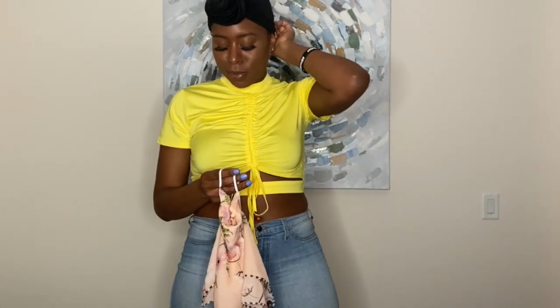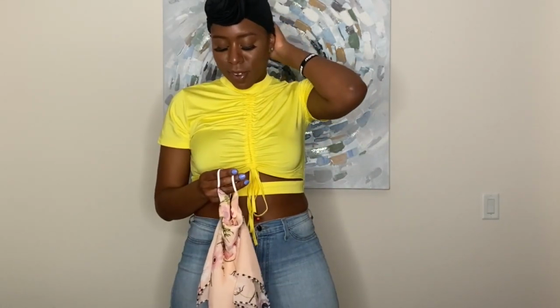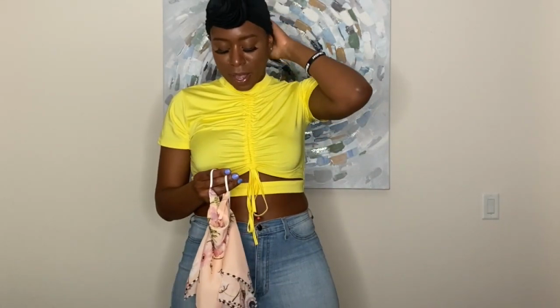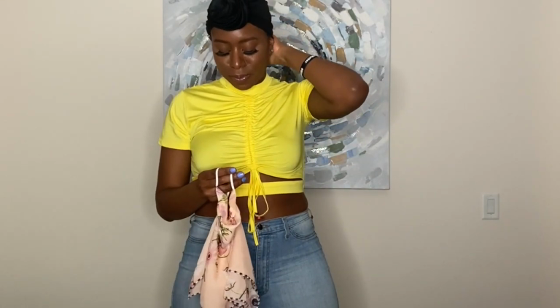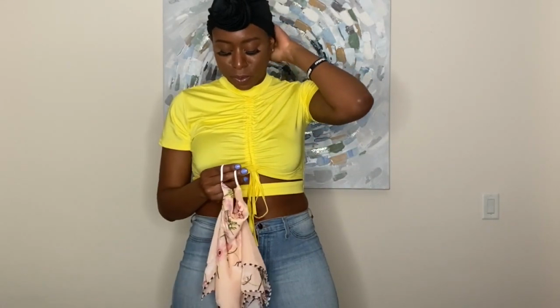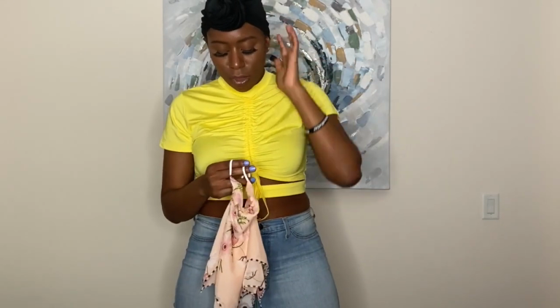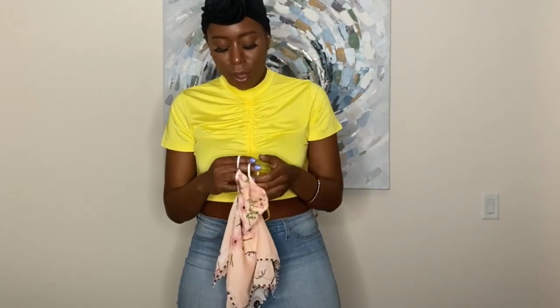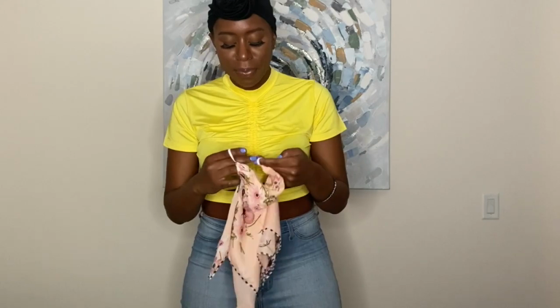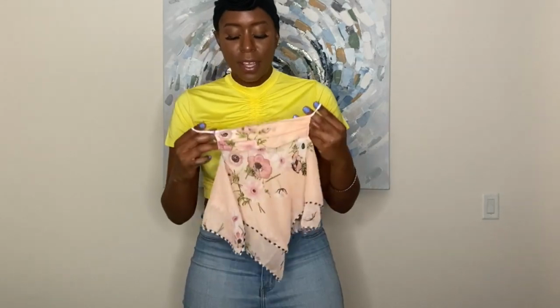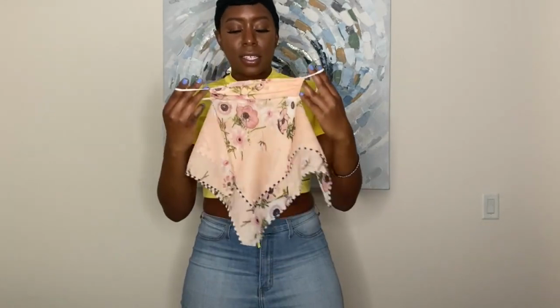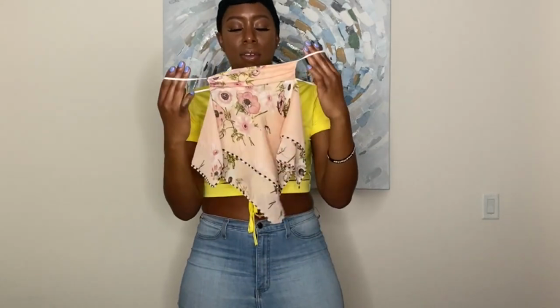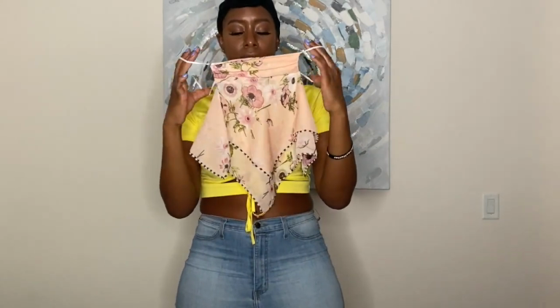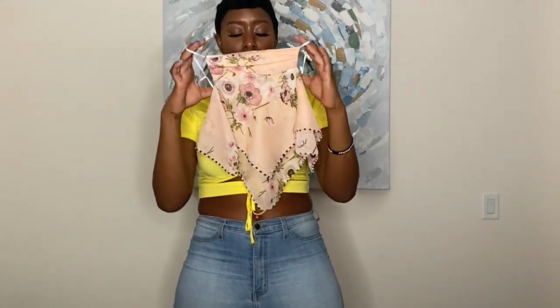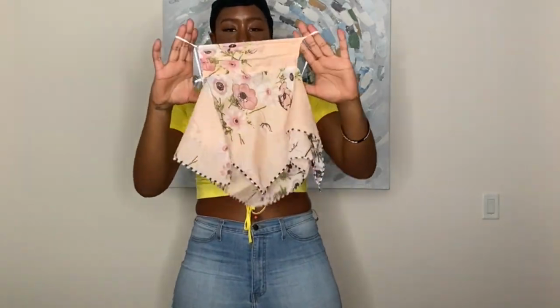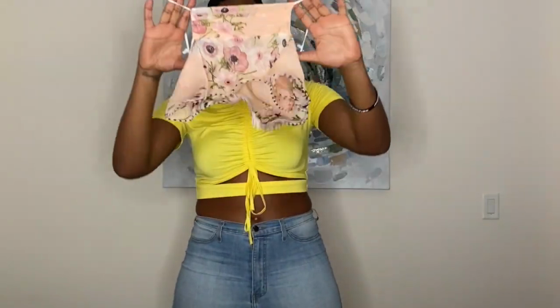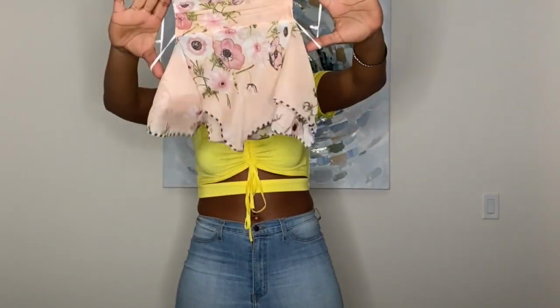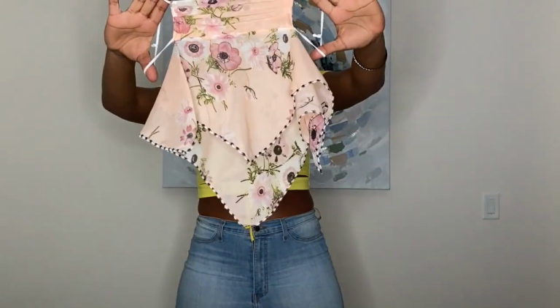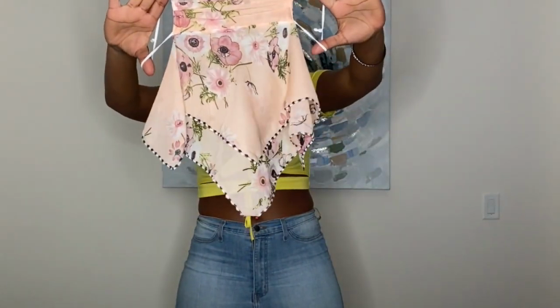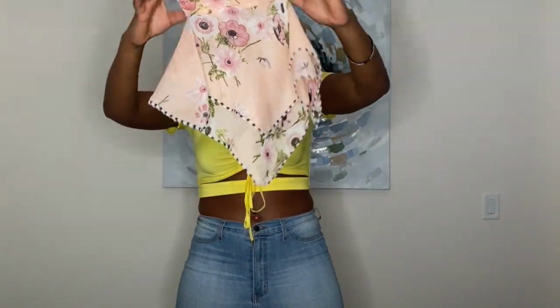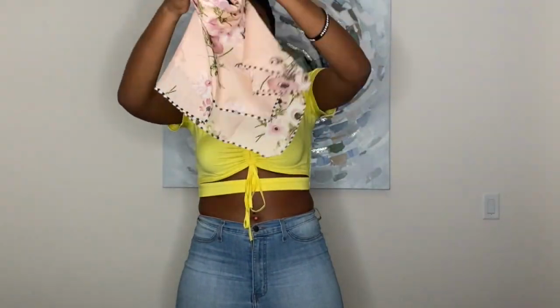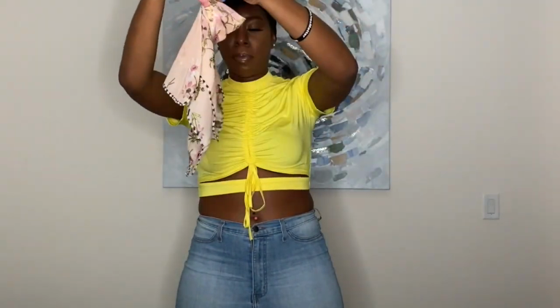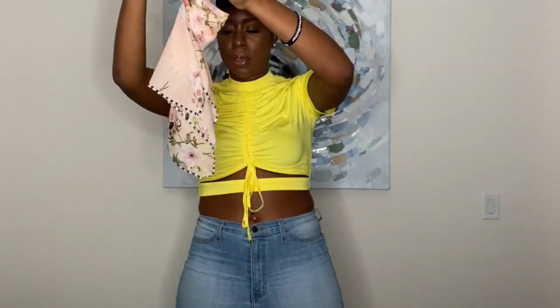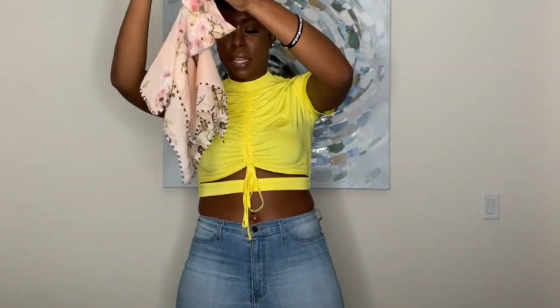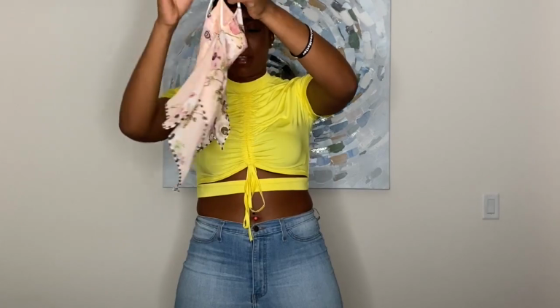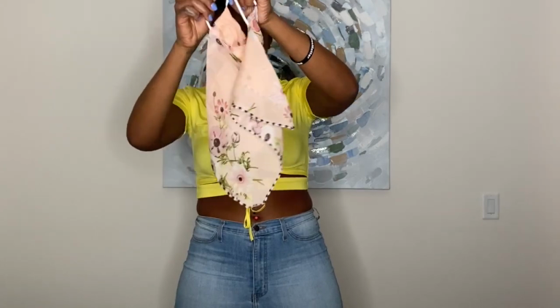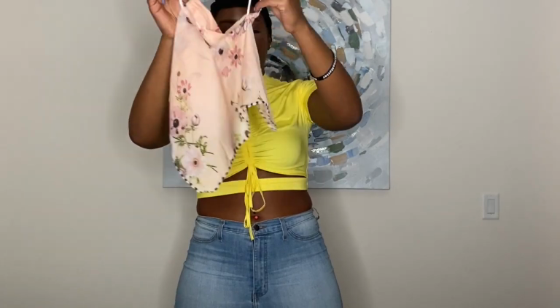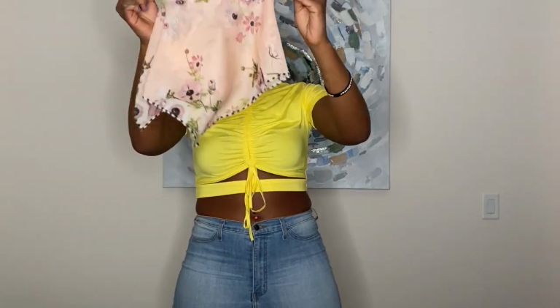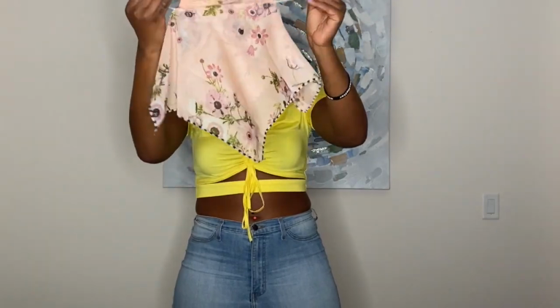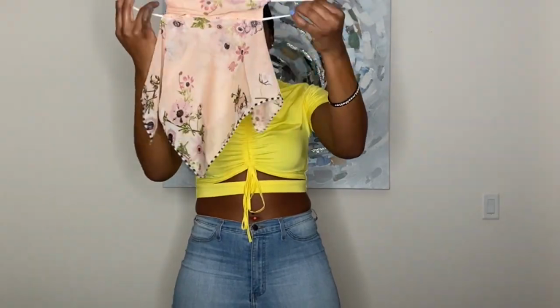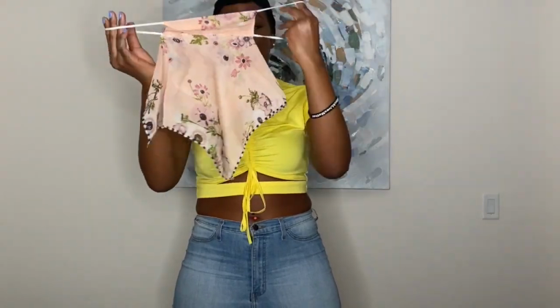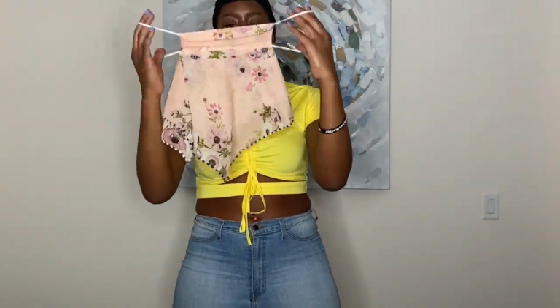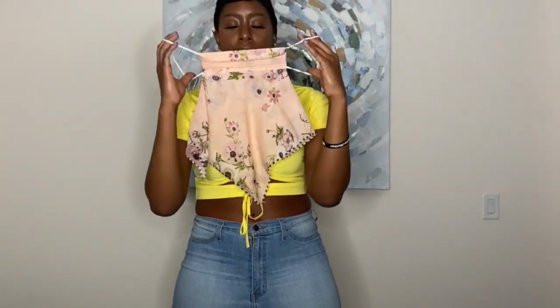Okay so yeah, just like the regular mask. I think I got it the wrong way because I'm pretty sure the long part is supposed to be on that side.